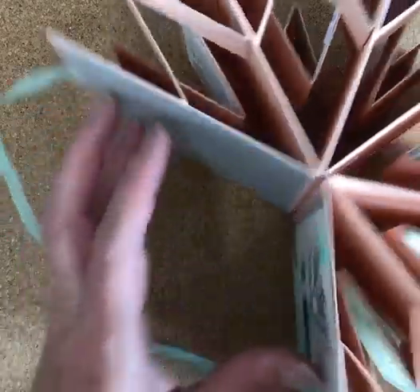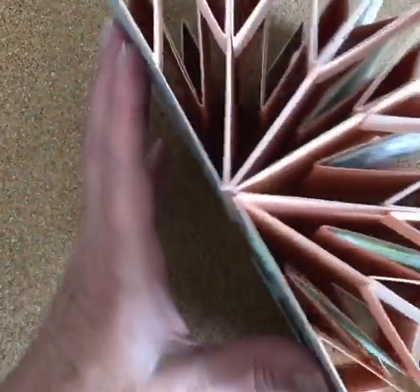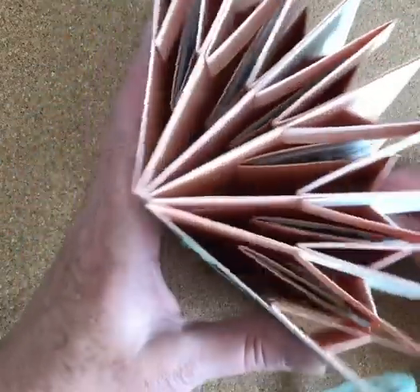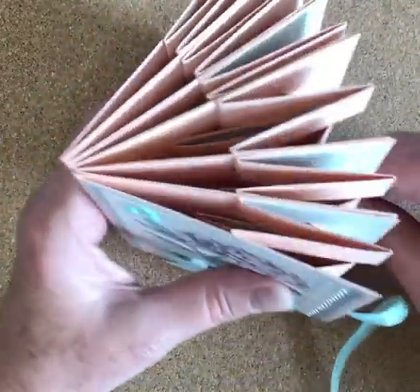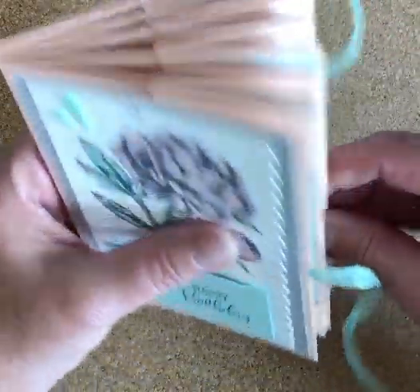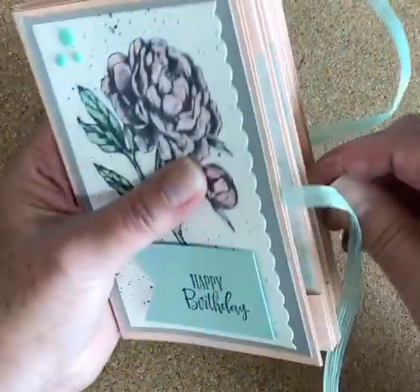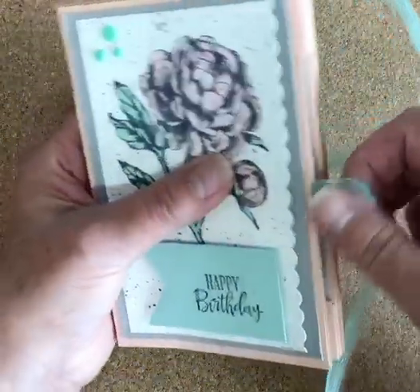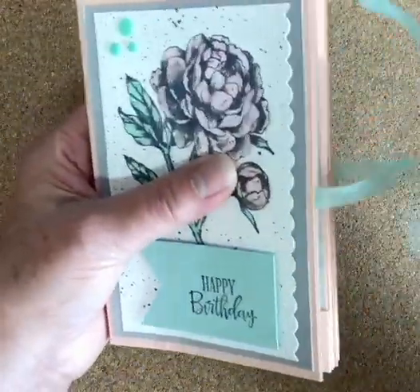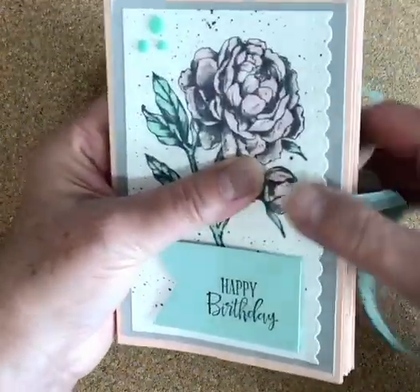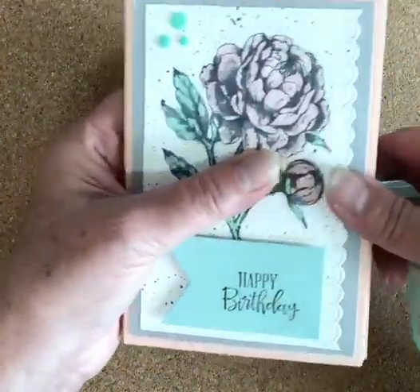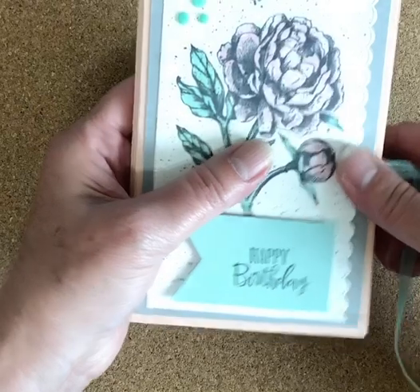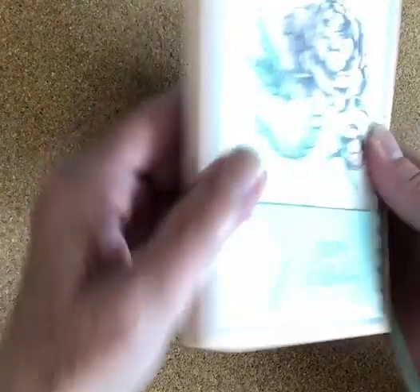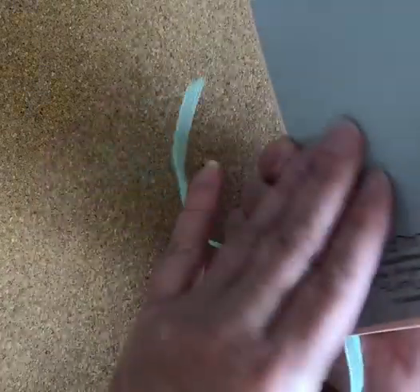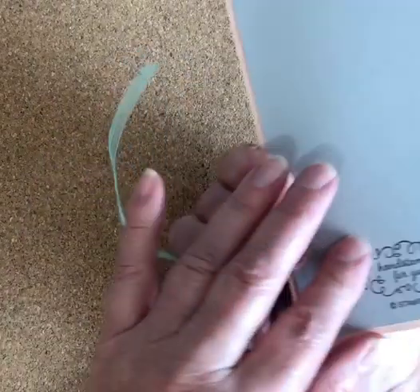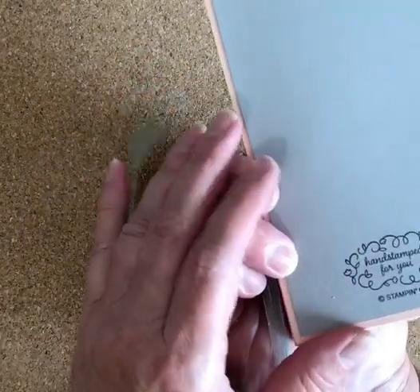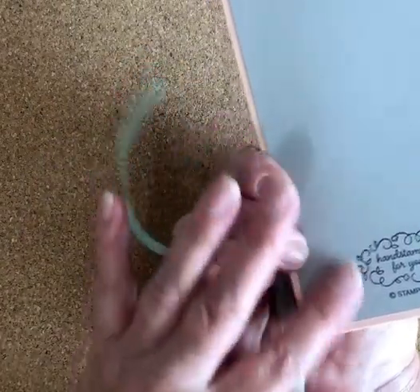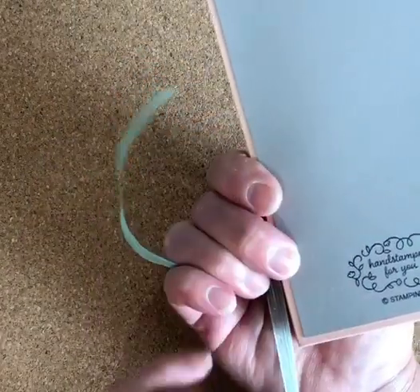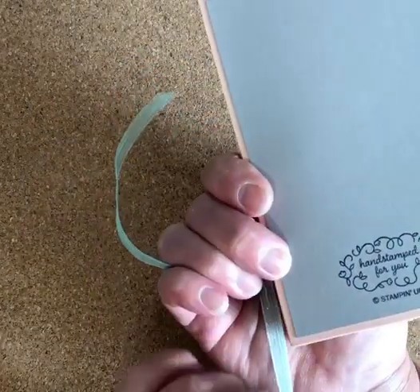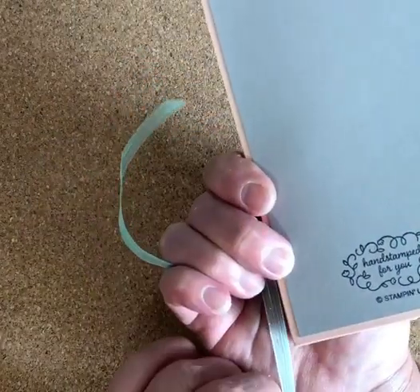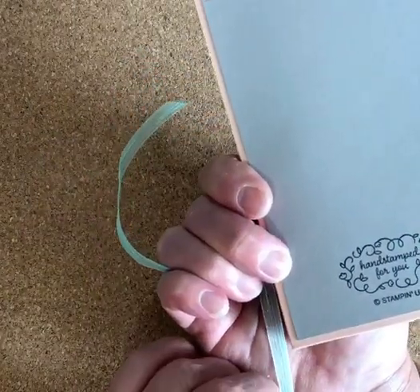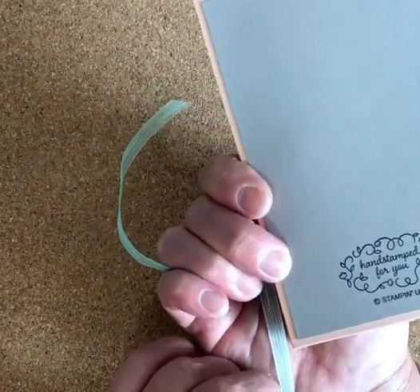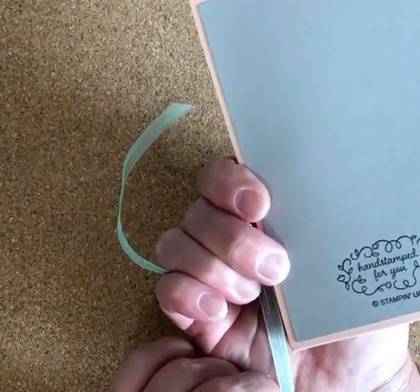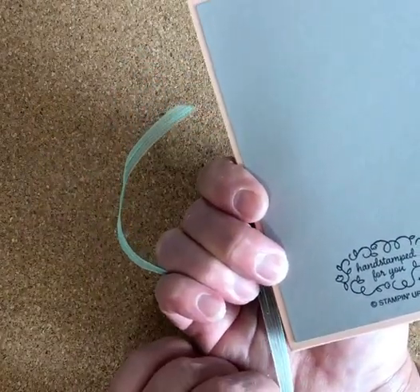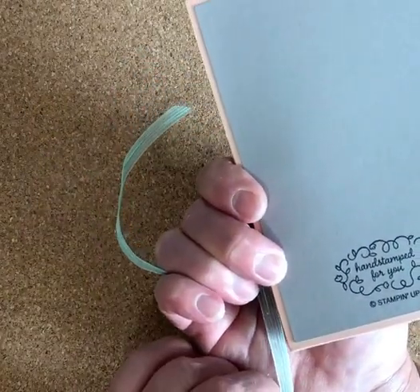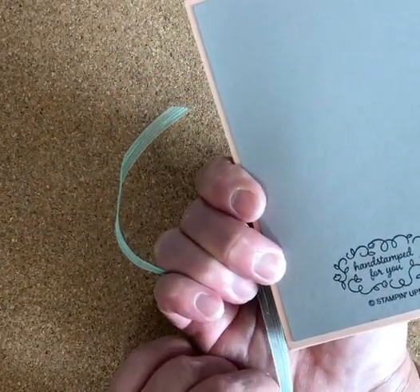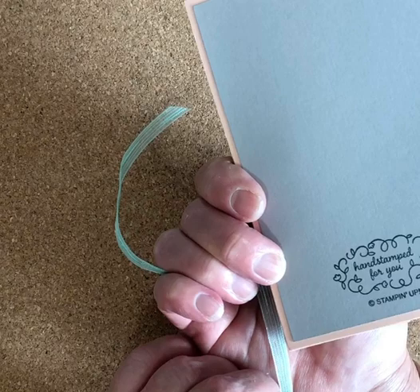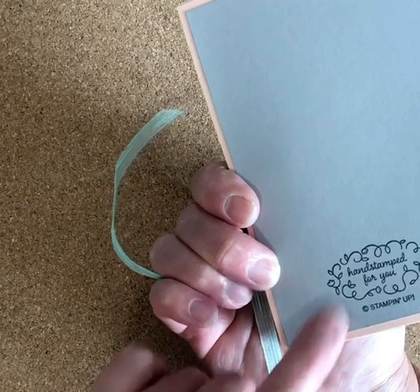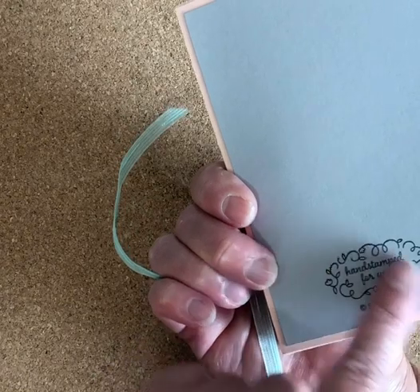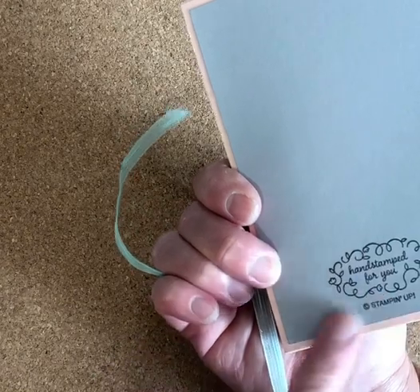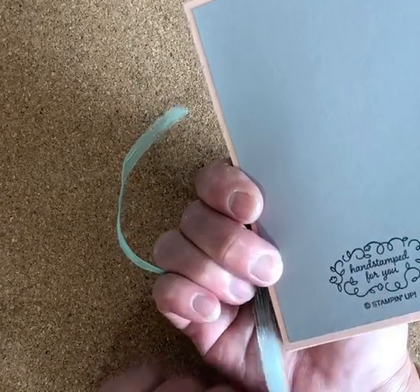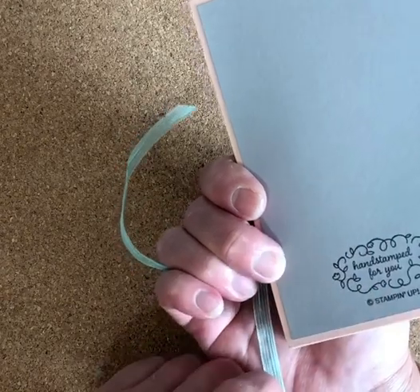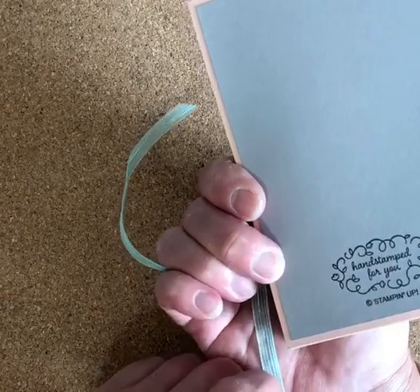And then this folds back up and ties right here in the corner, and then I just put a little bit of paper on the back and my little hand-stamped stamp.